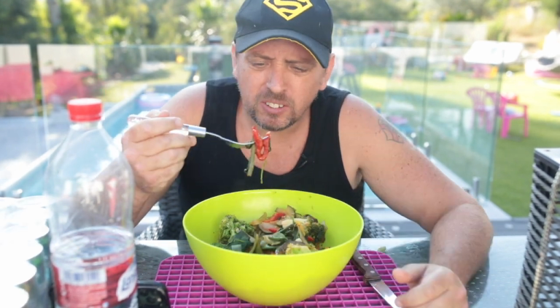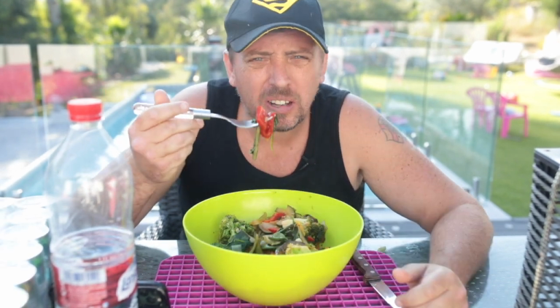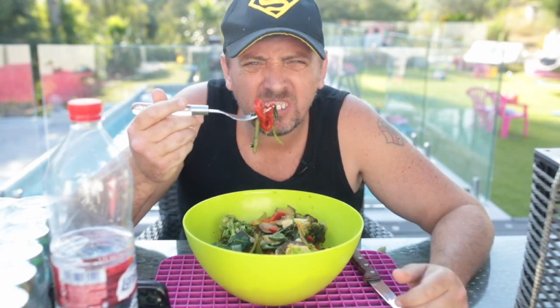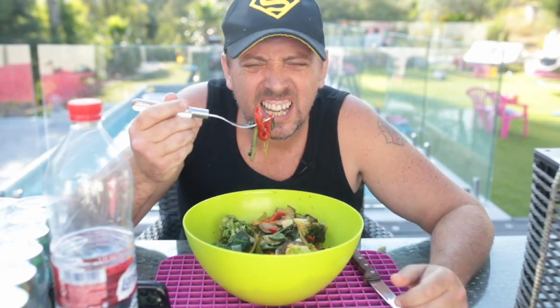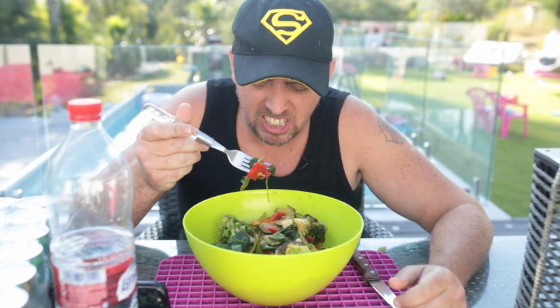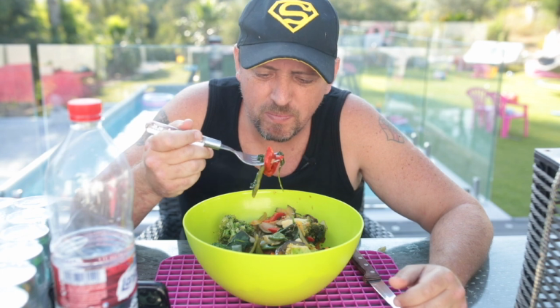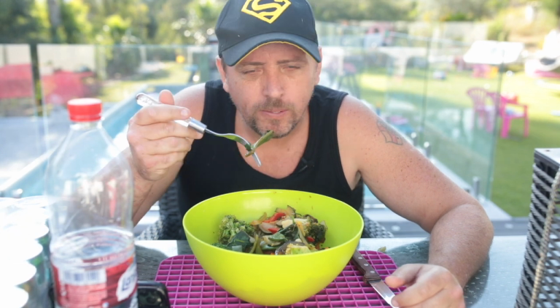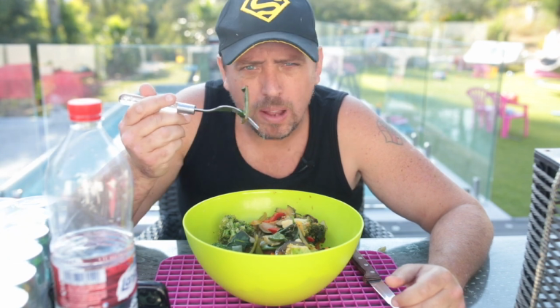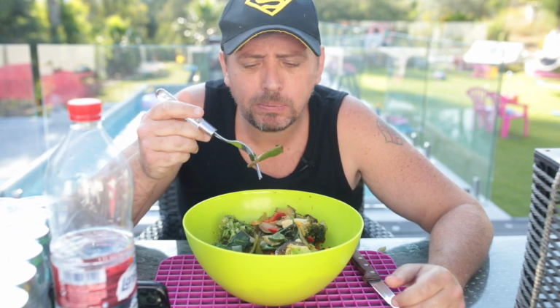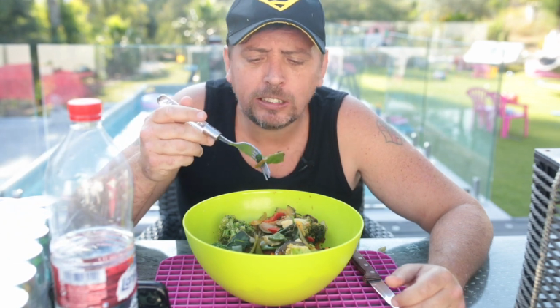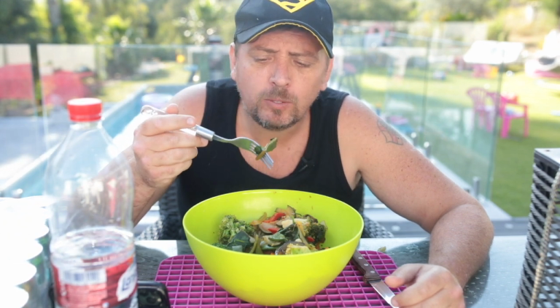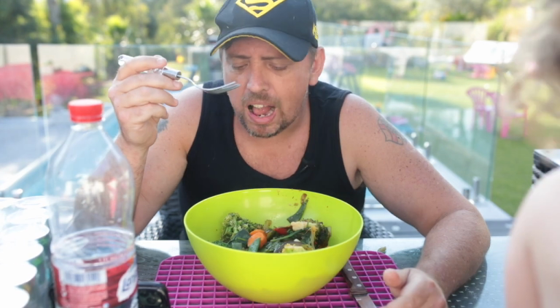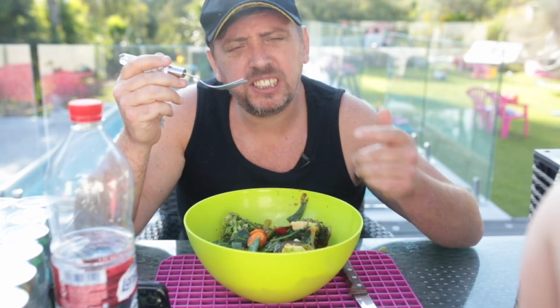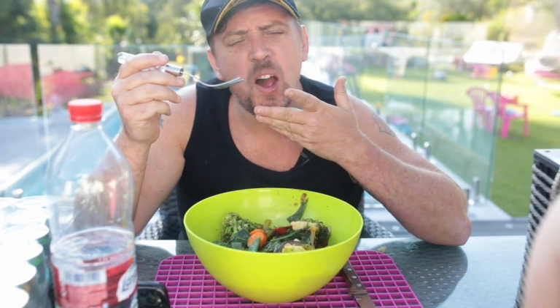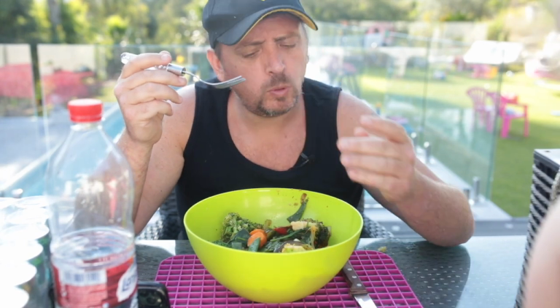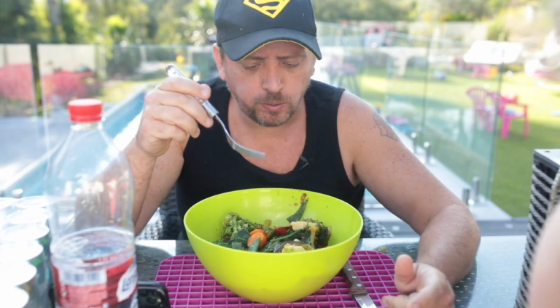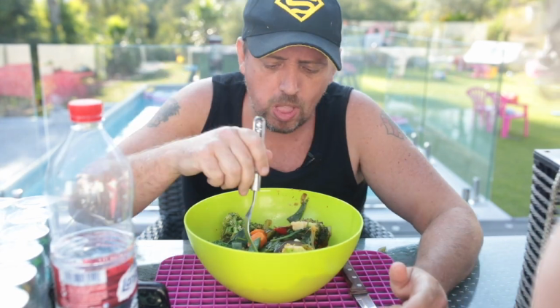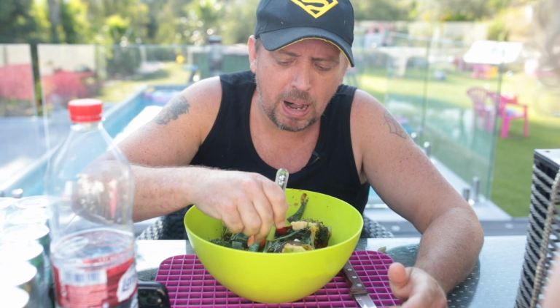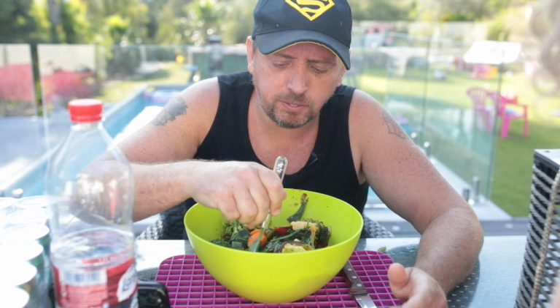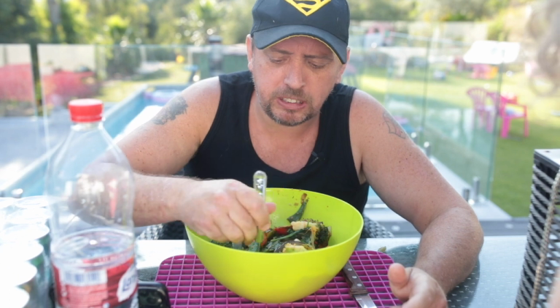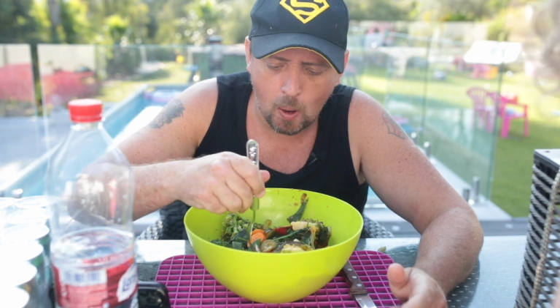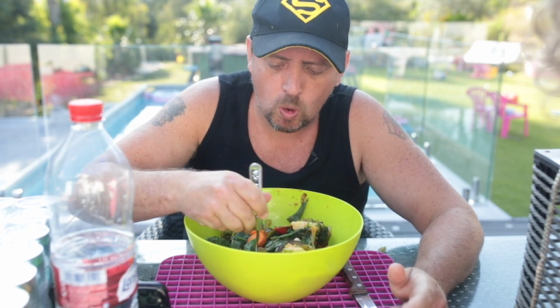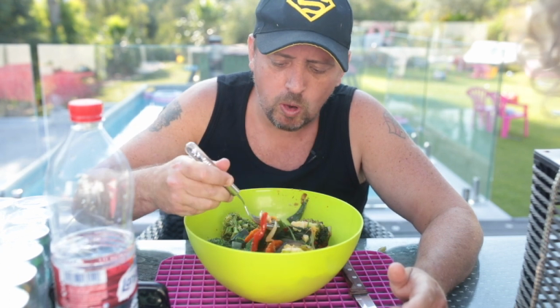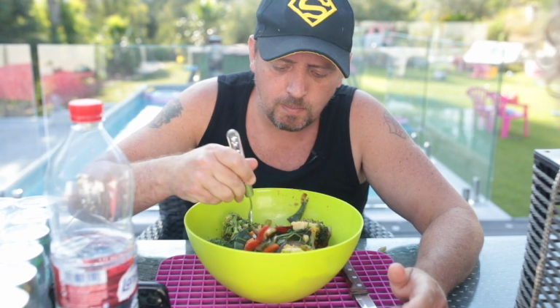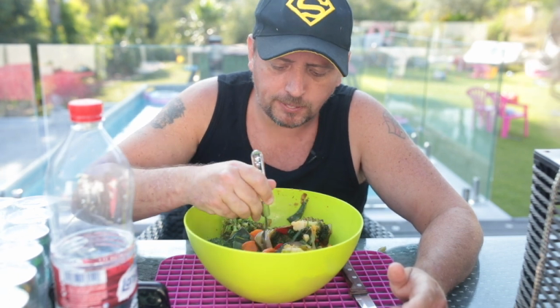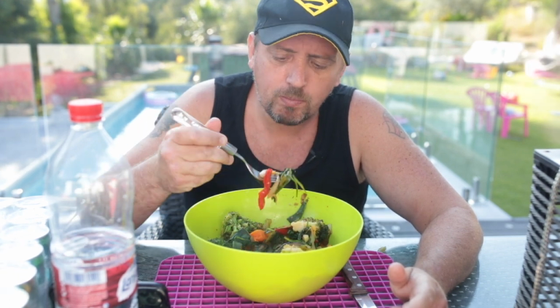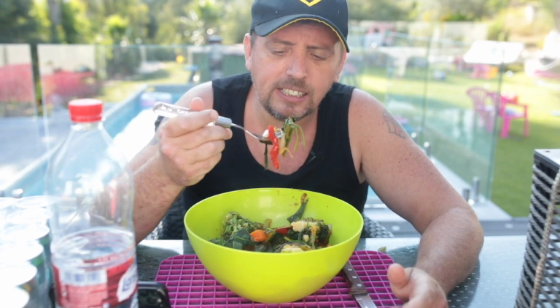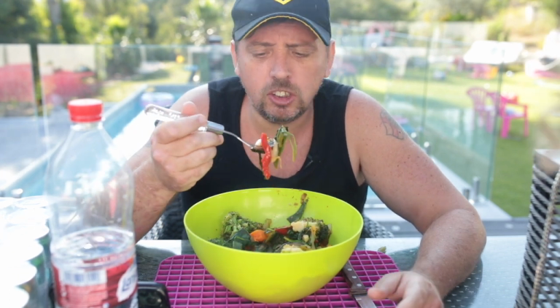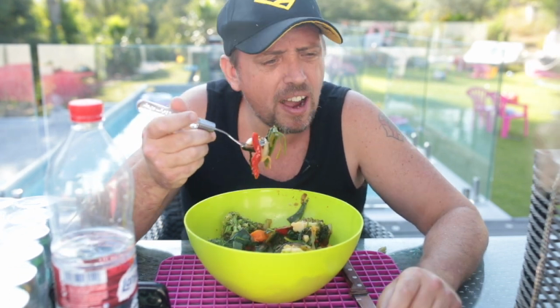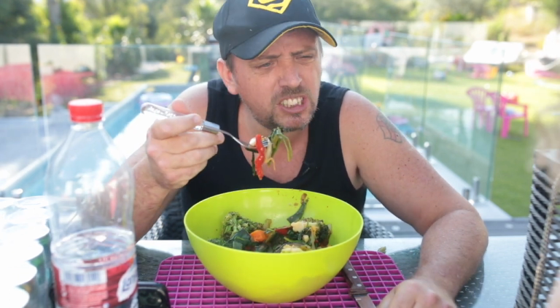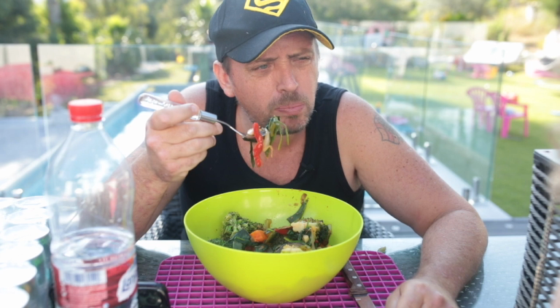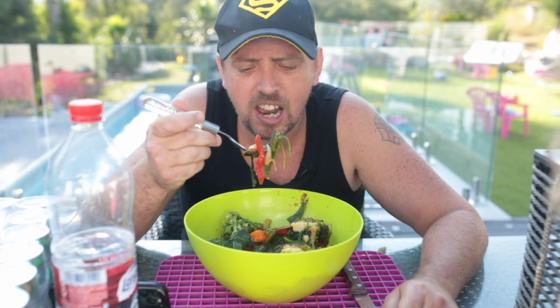I found about 280 calories here. Peppers are lush. Everything in here is packed full of vitamins and goodness. It's a bit spicy, yeah.